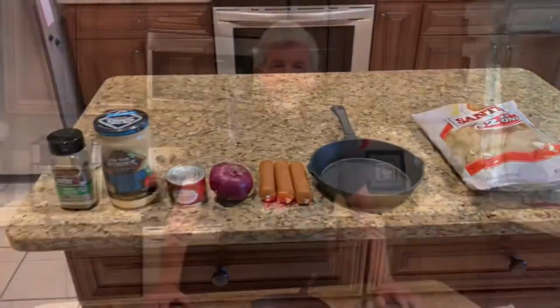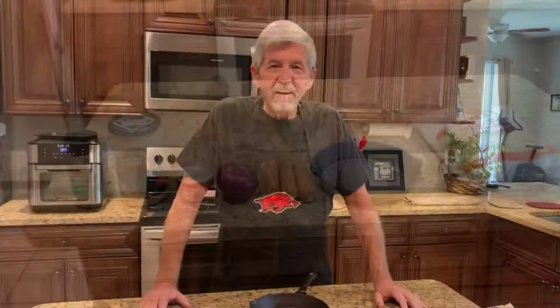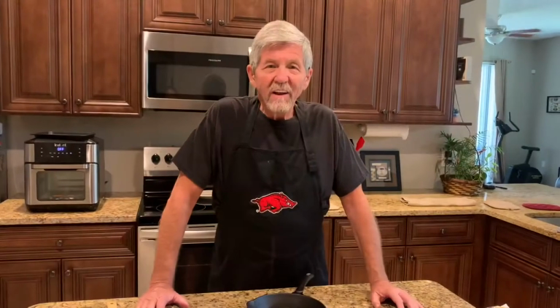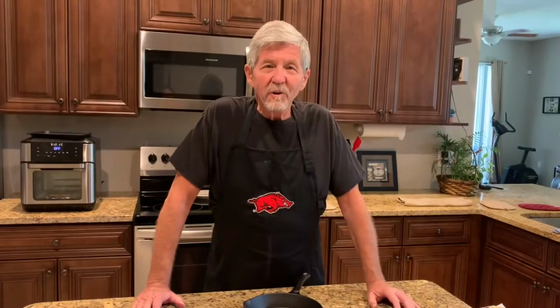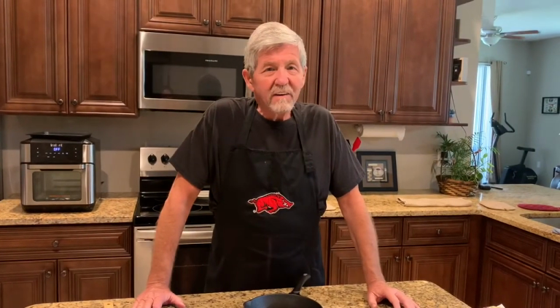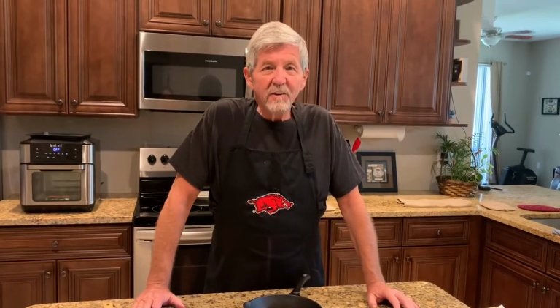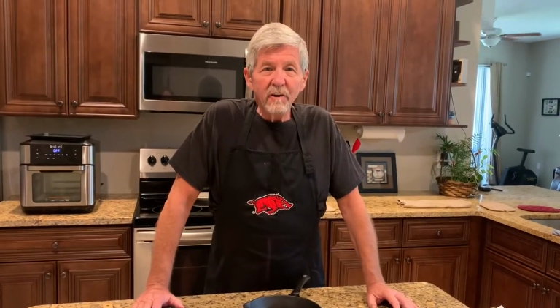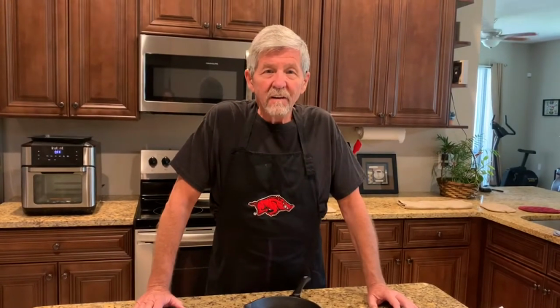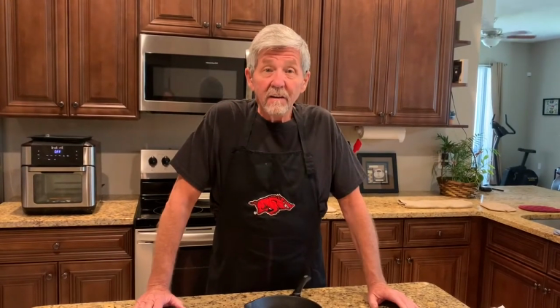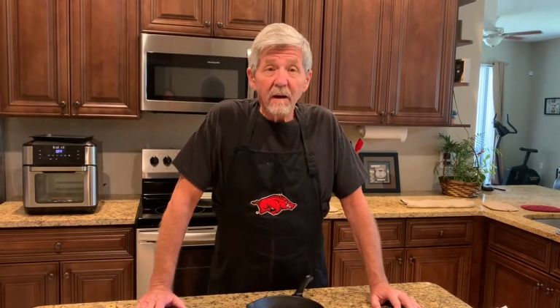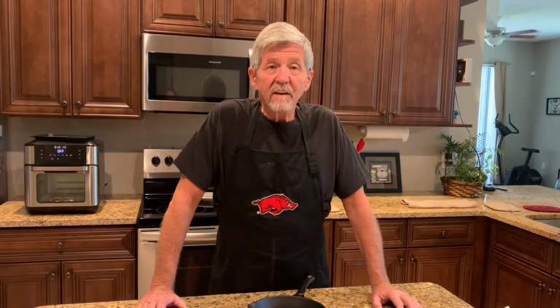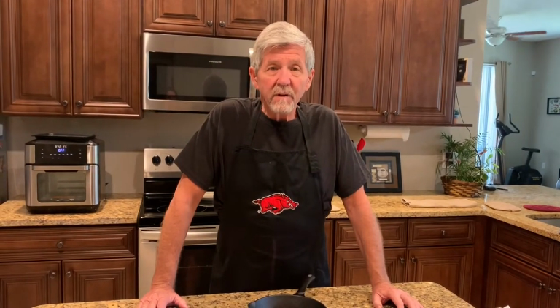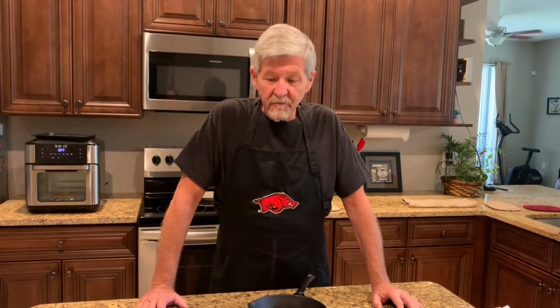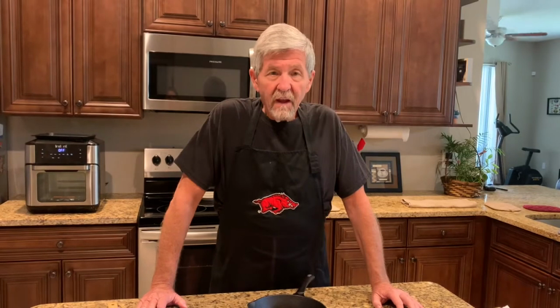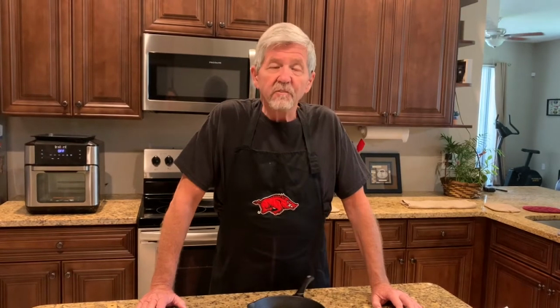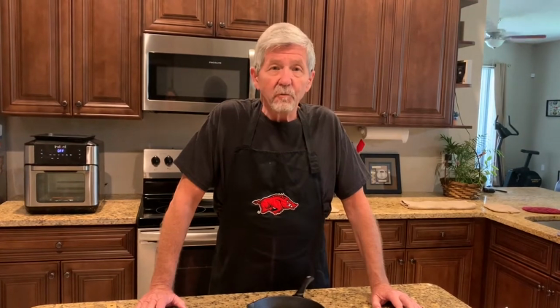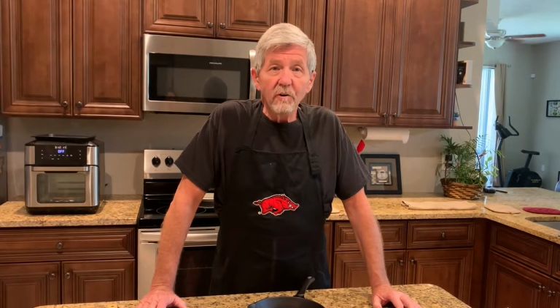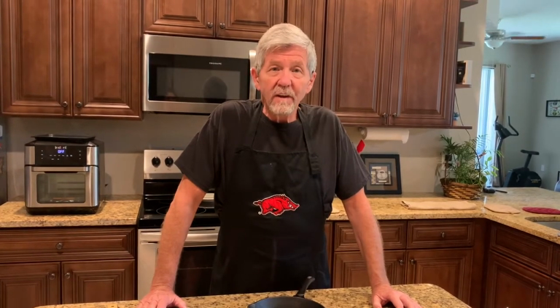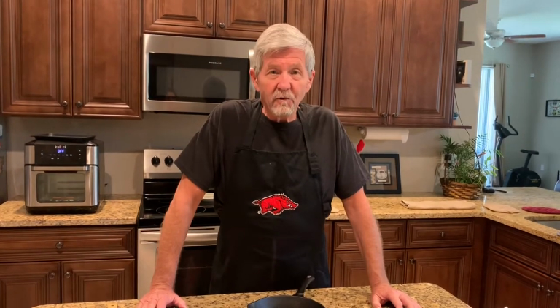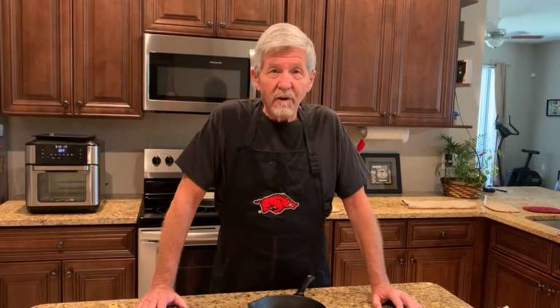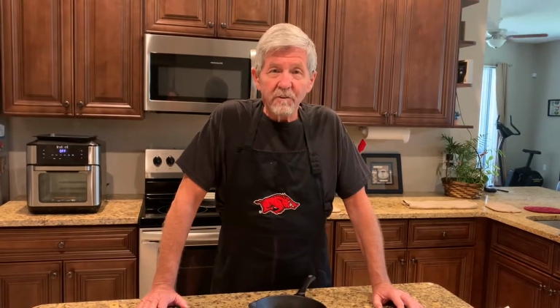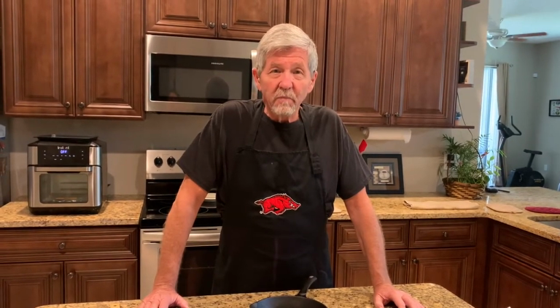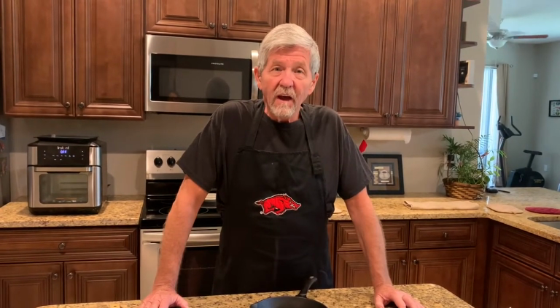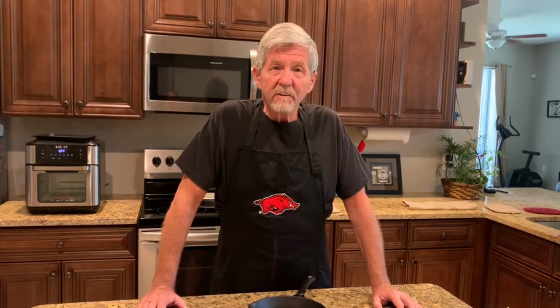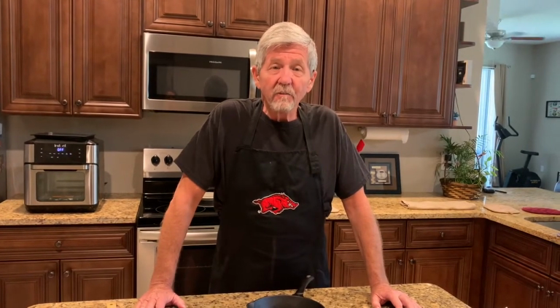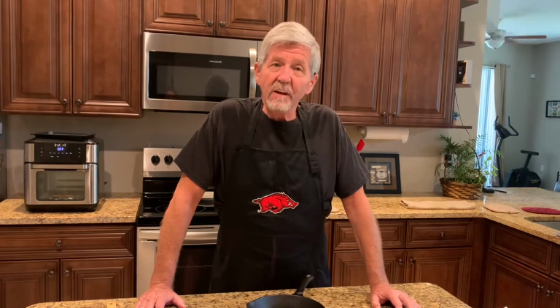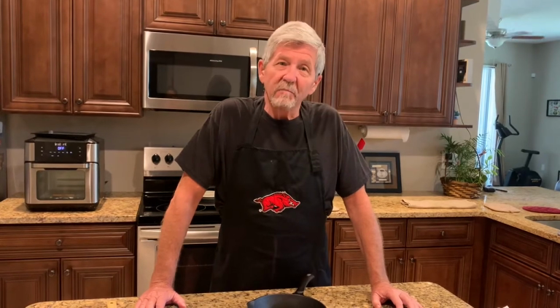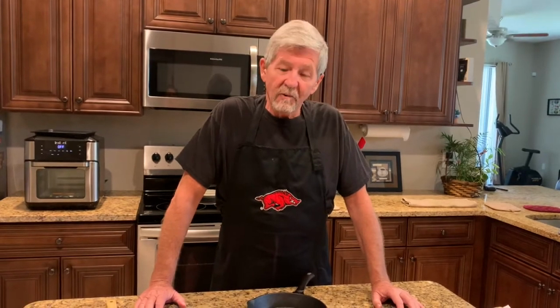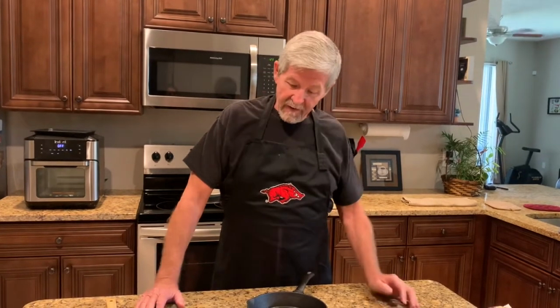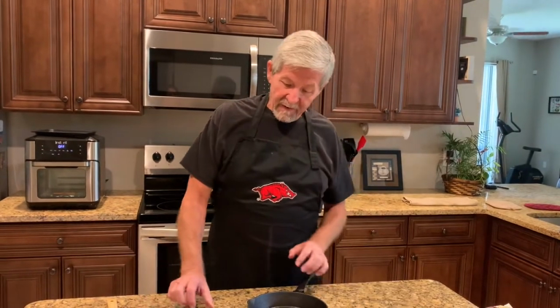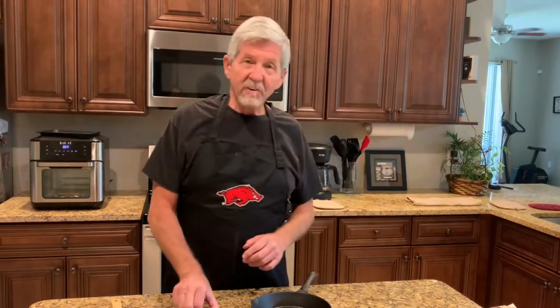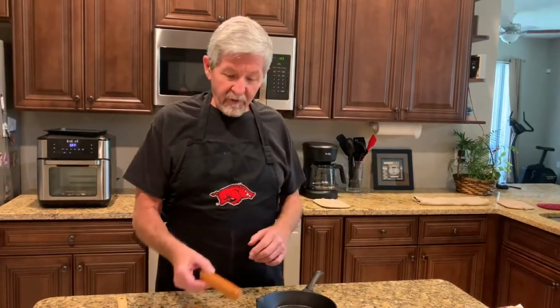Hey everybody, welcome back to Easy Cooking with Gary. Today I'm making an appetizer, and it's chorizo queso, which is going to be a Mexican sausage cheese dip. Let's get started with this.